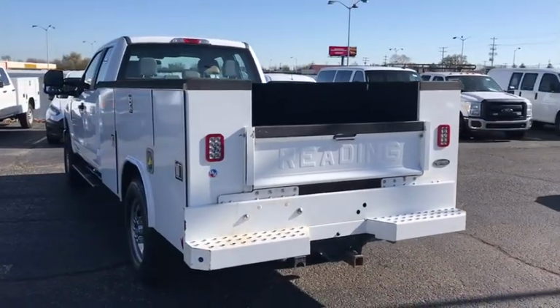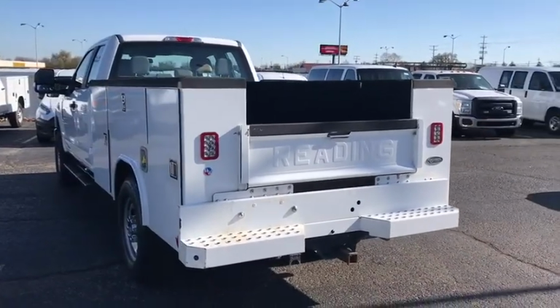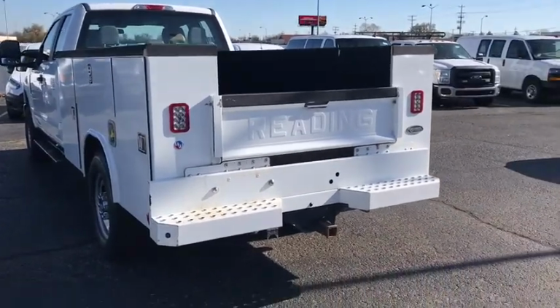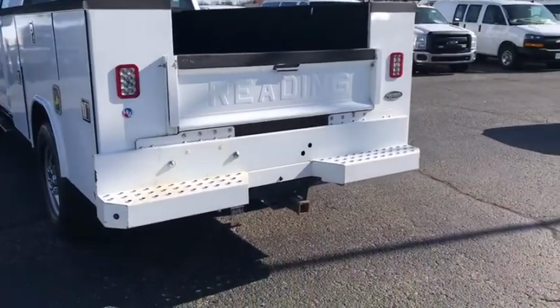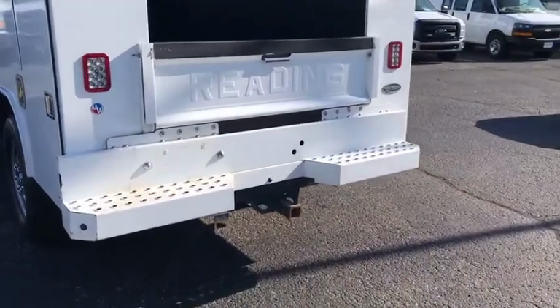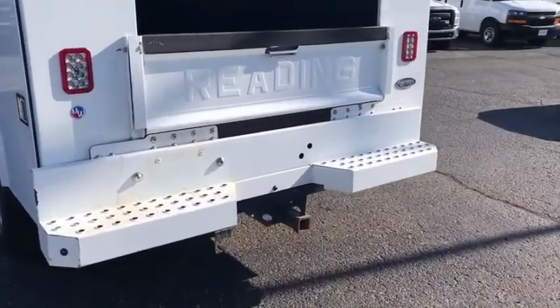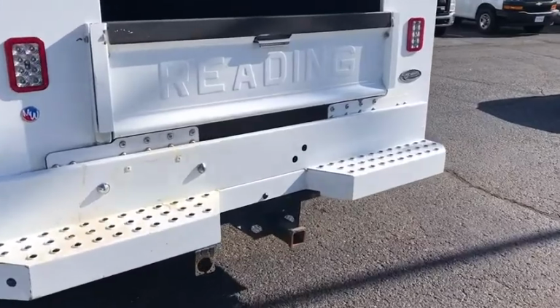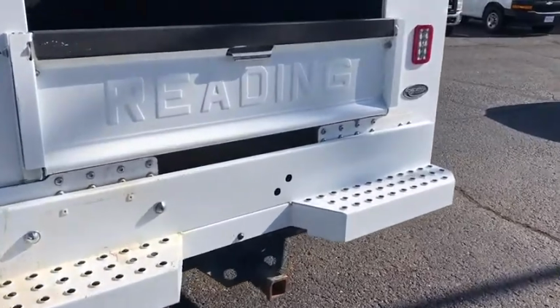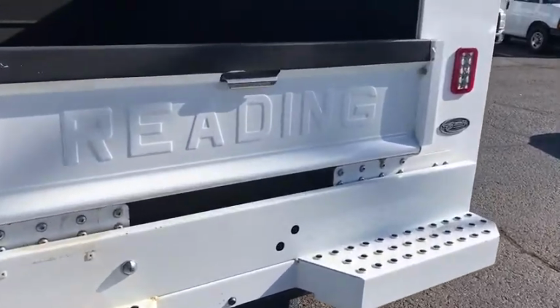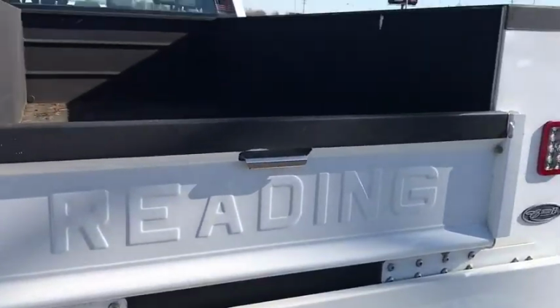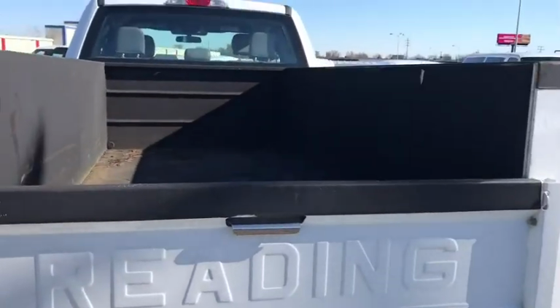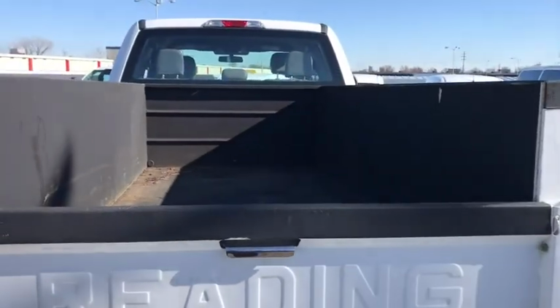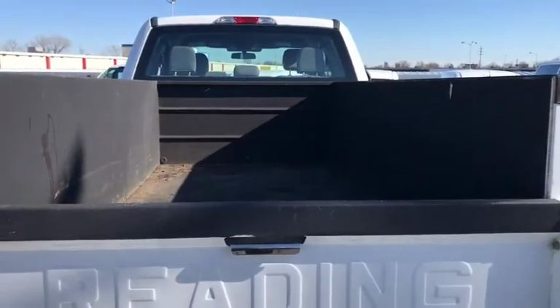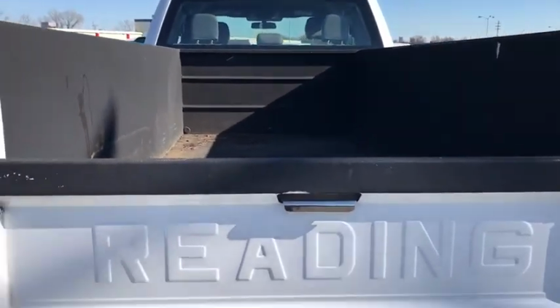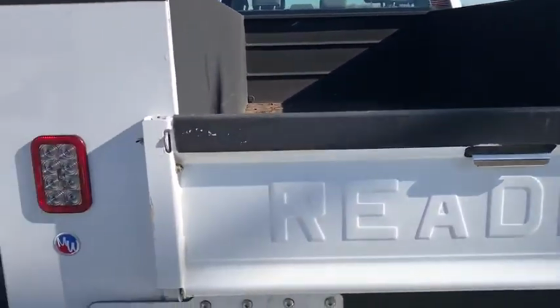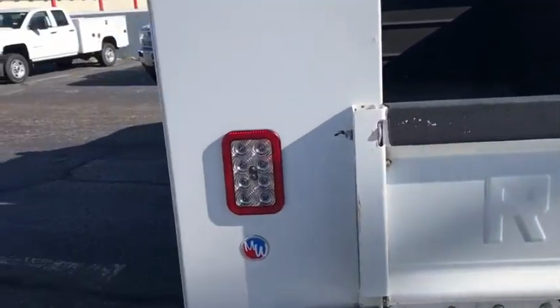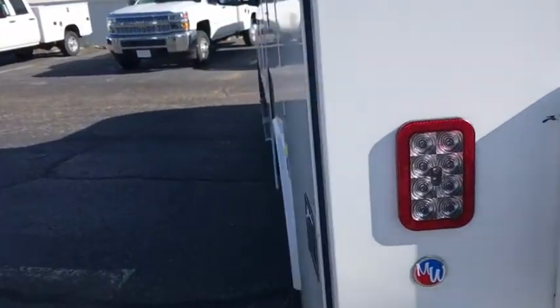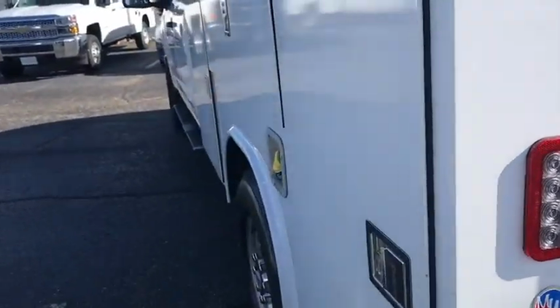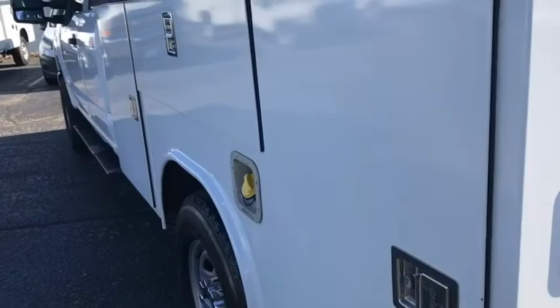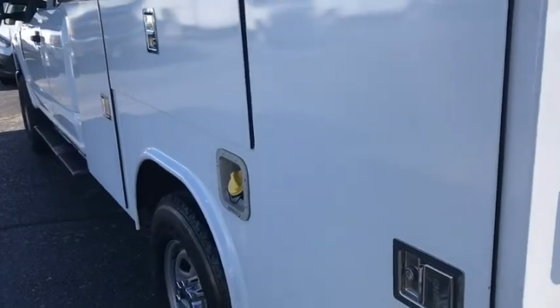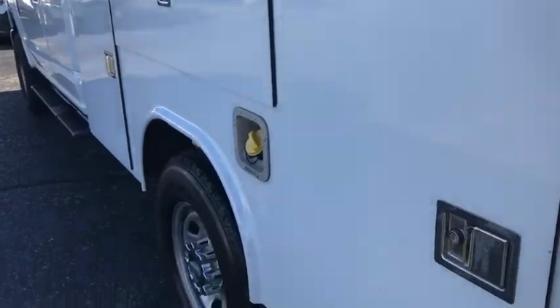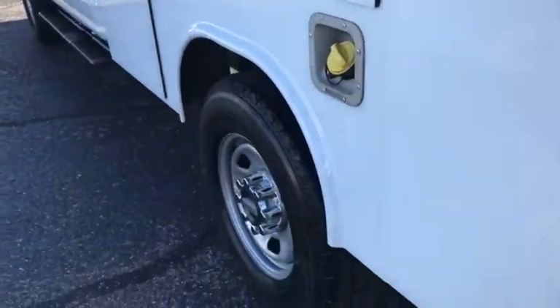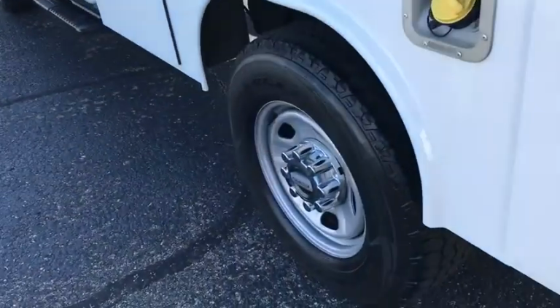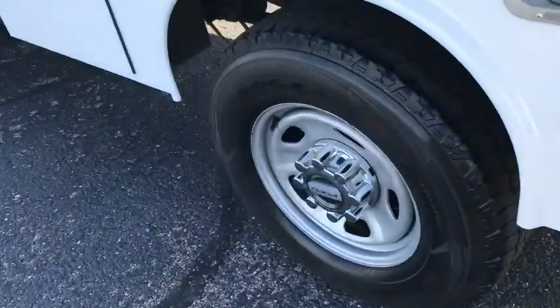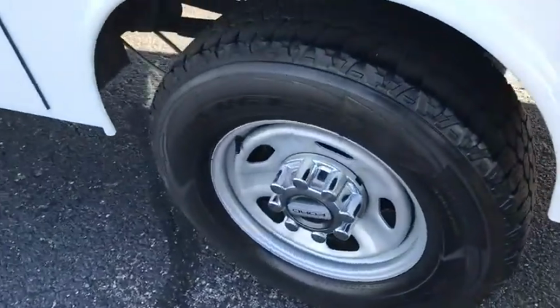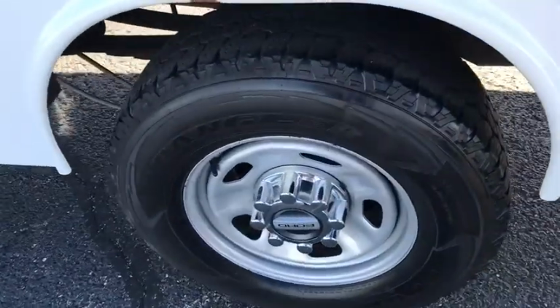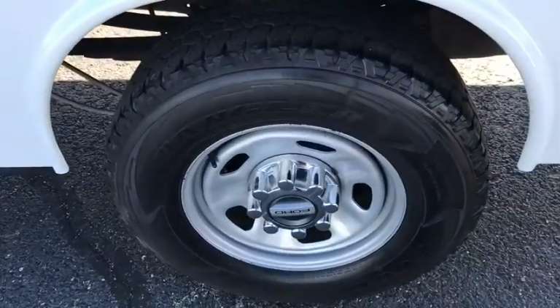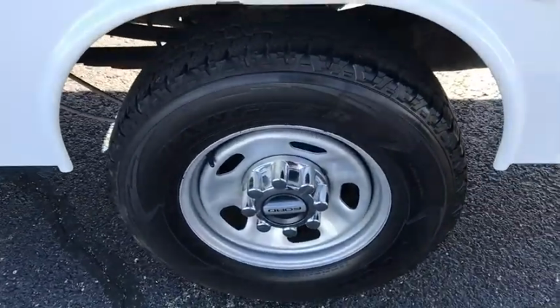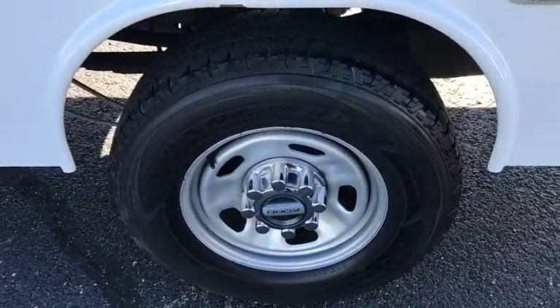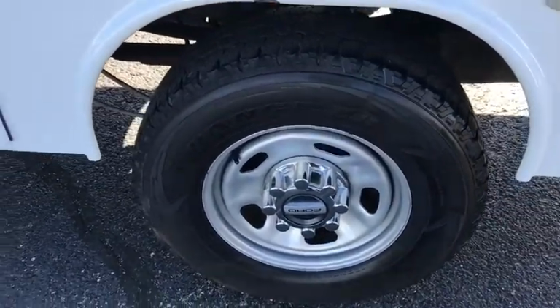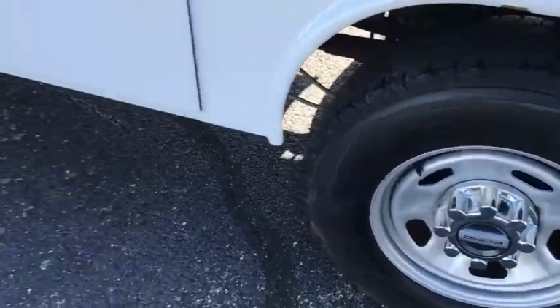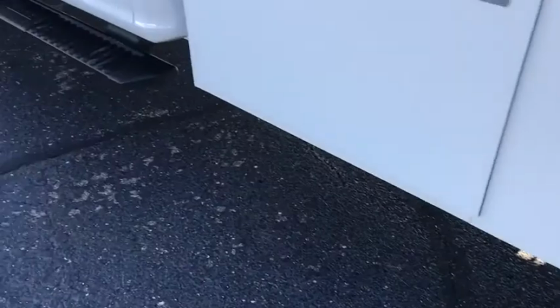Tilt steering wheel, front reading lamp, passenger vanity mirror, low tire pressure warning, four-piece floor mat set. This vehicle offers reliability and good looks at a great price. So come in and take a test drive today.